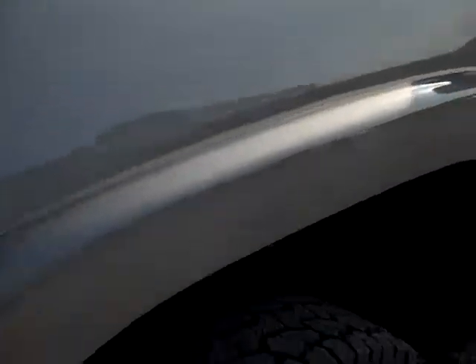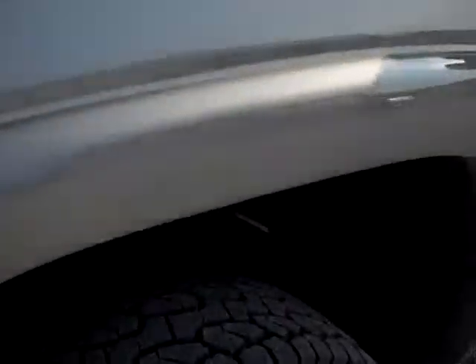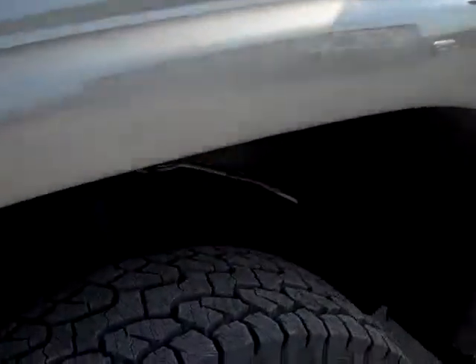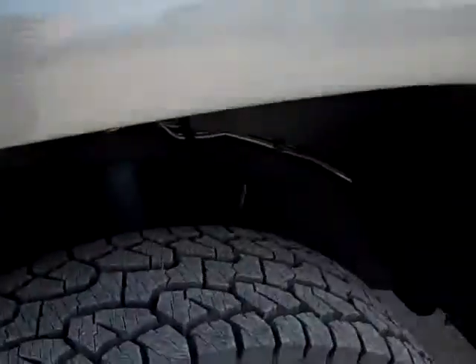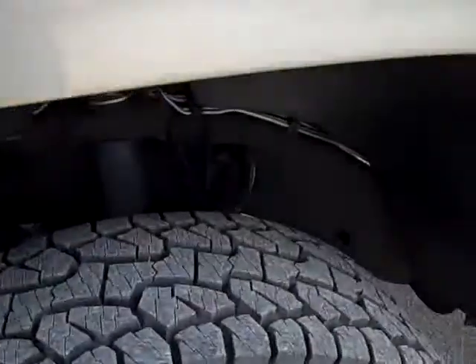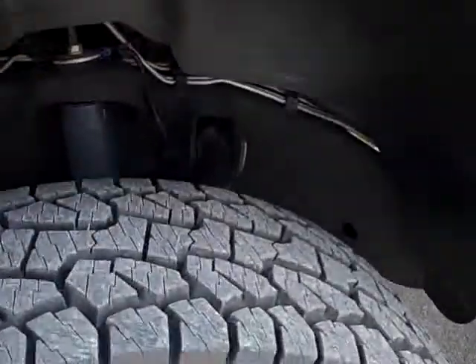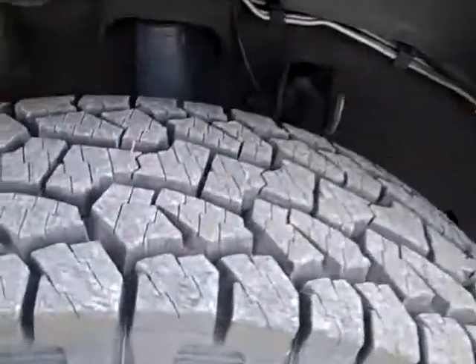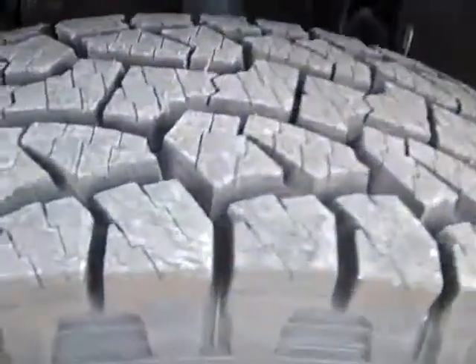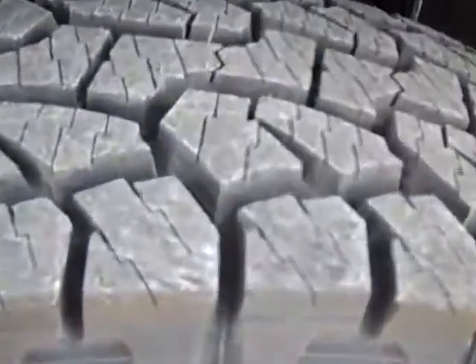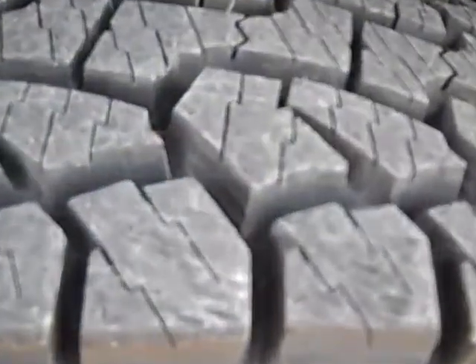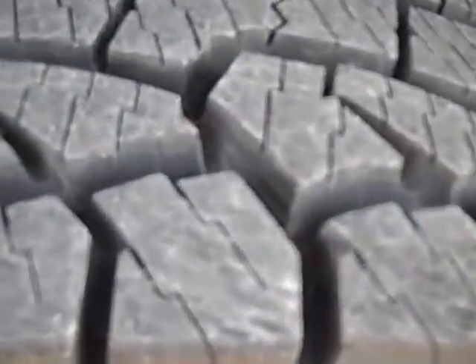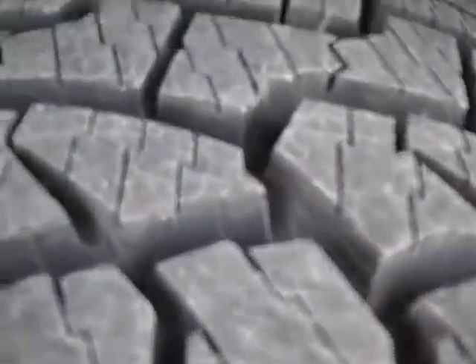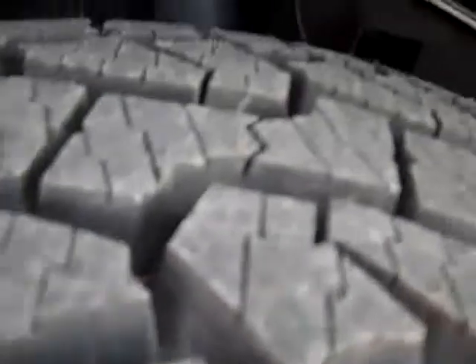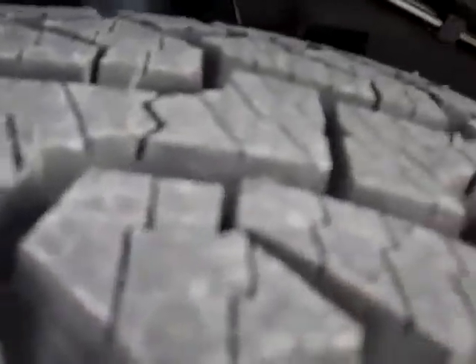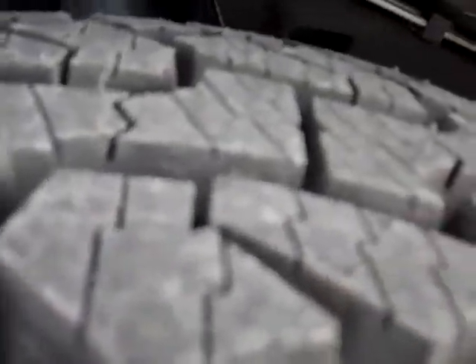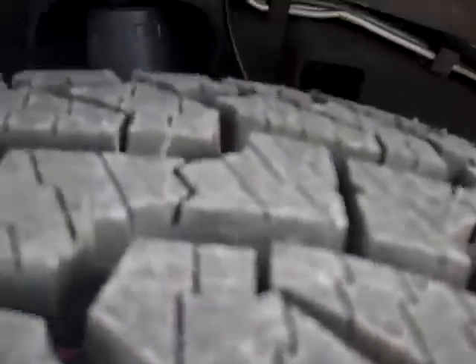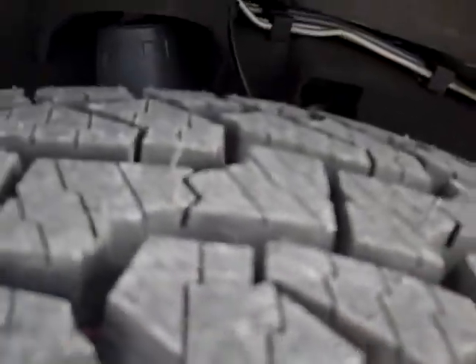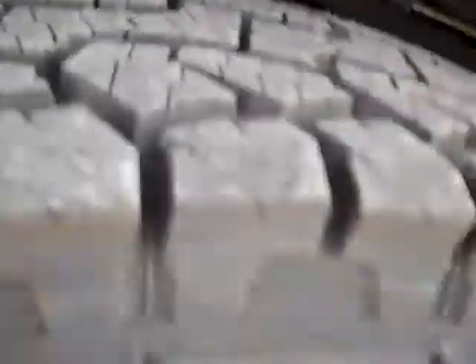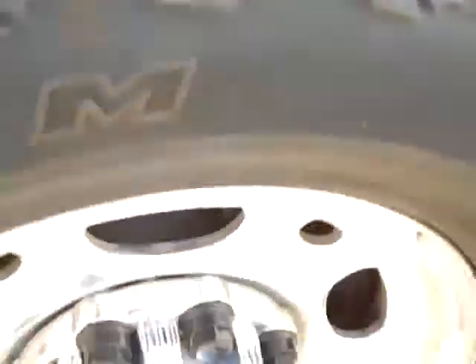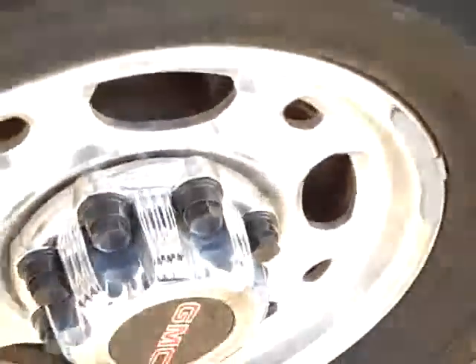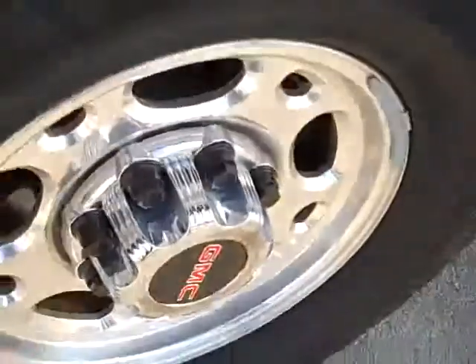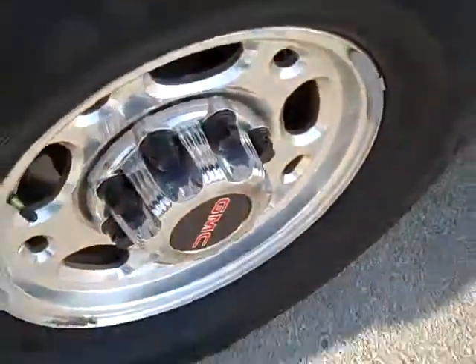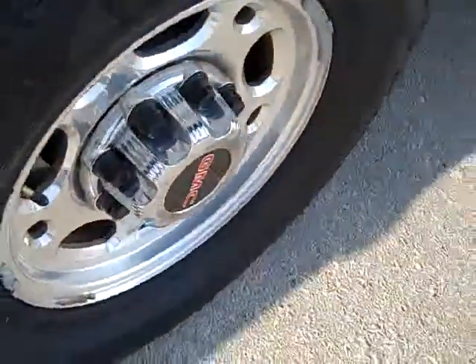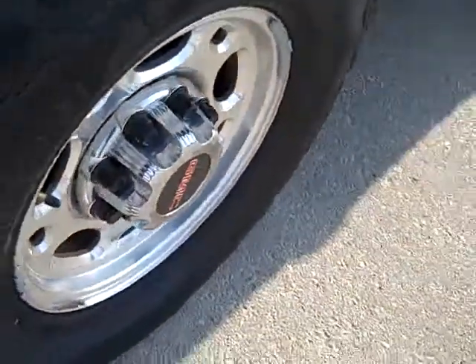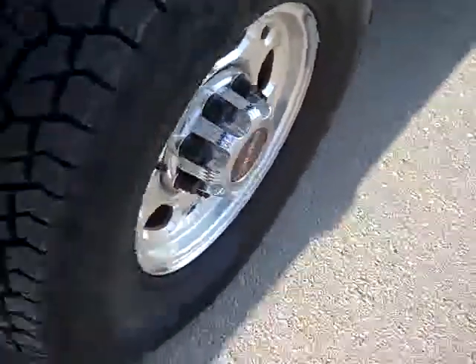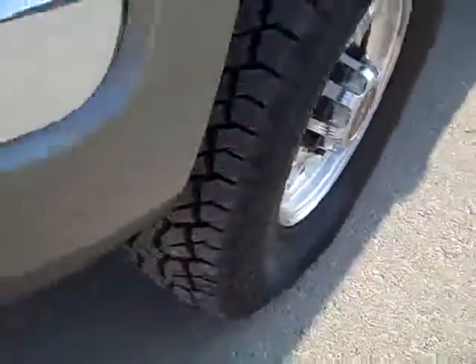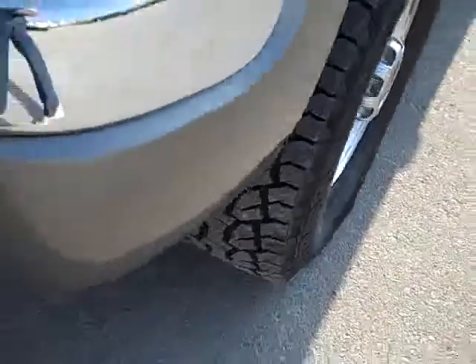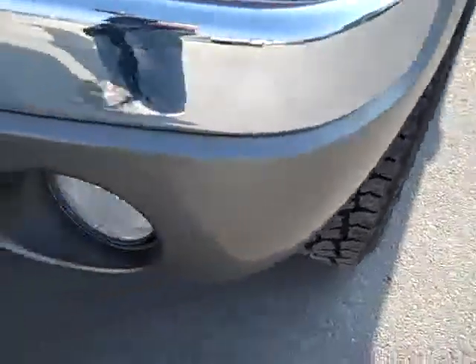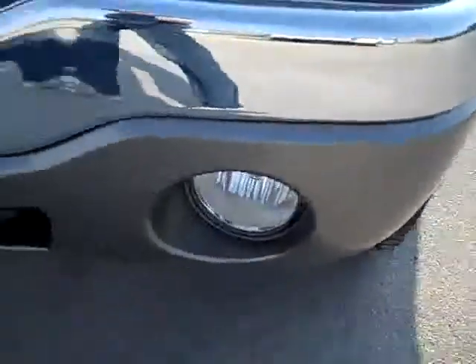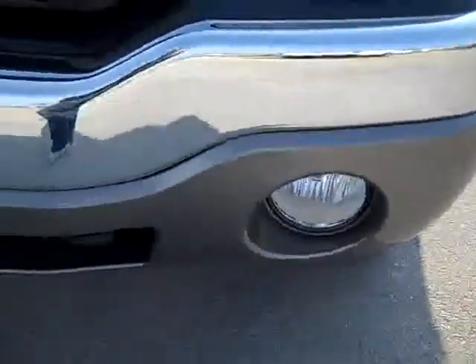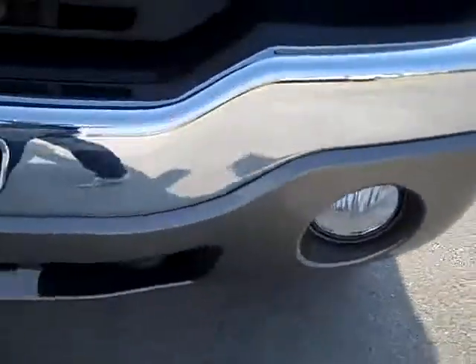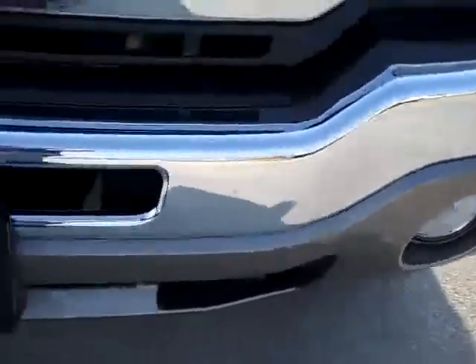This truck has brand new hand-coated Dyna Pro tires with all the tread left. You can still see the little wear knobs — brand new tires. It also has factory polished aluminum rims.